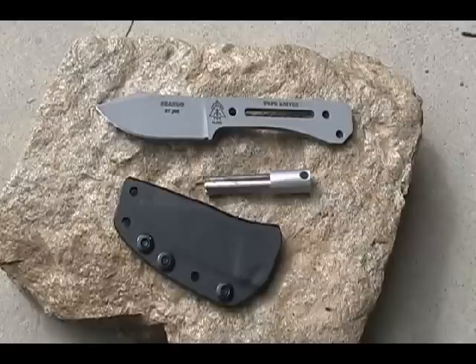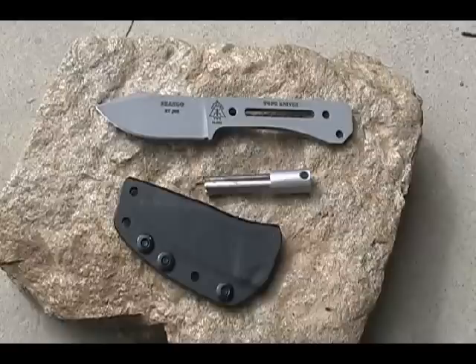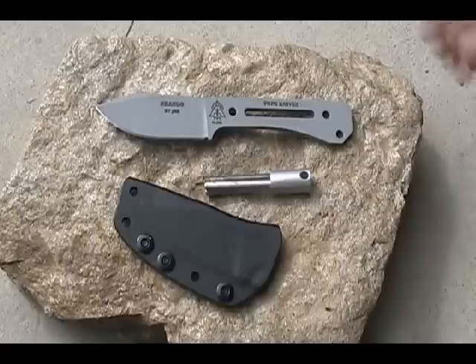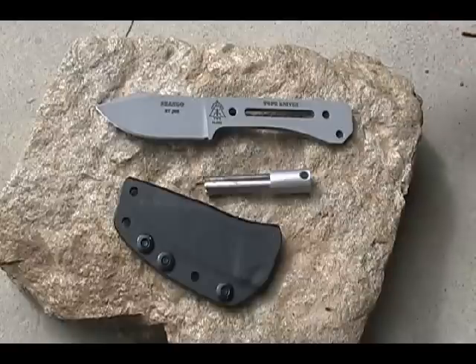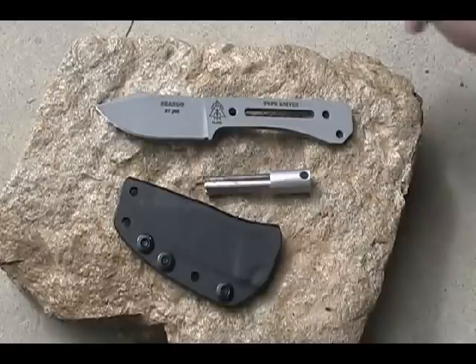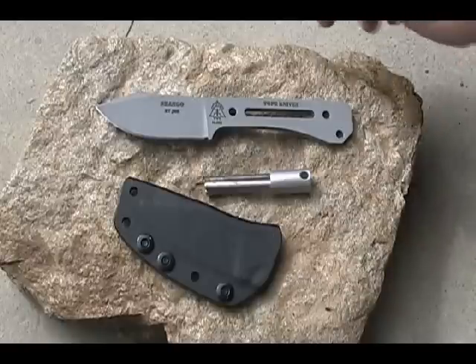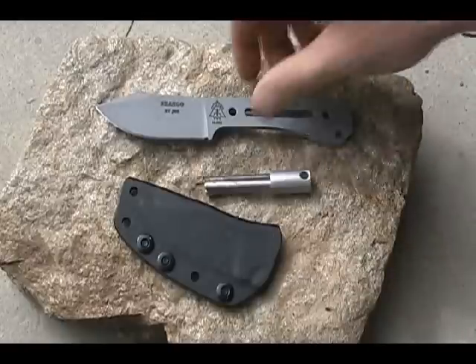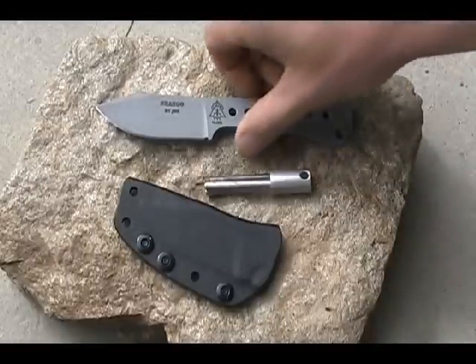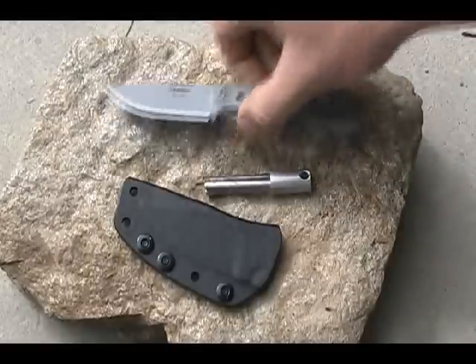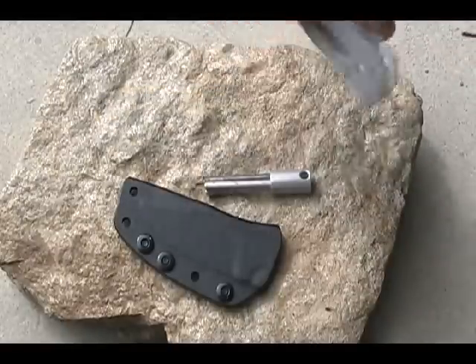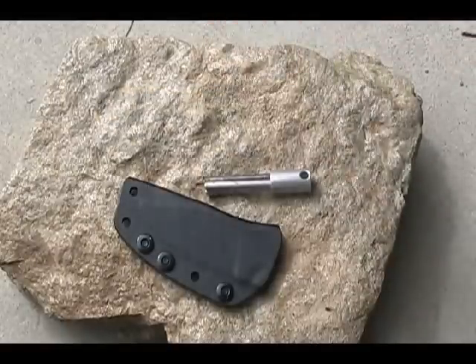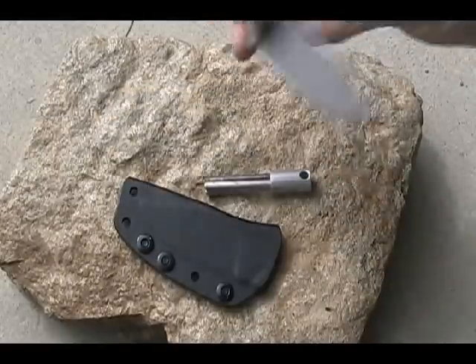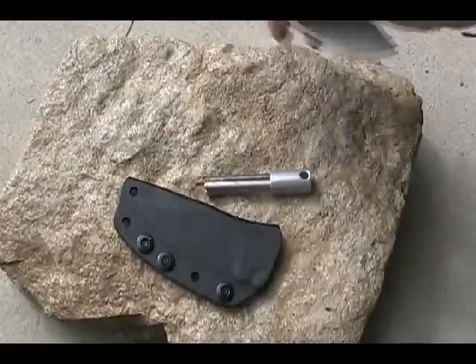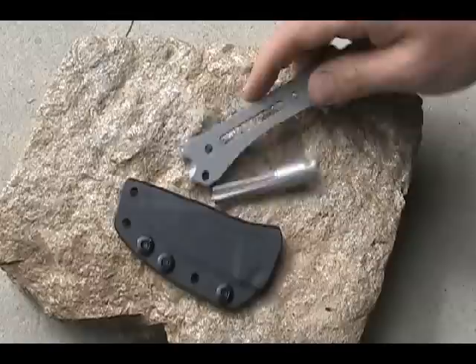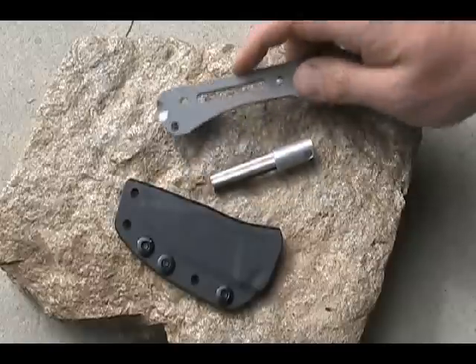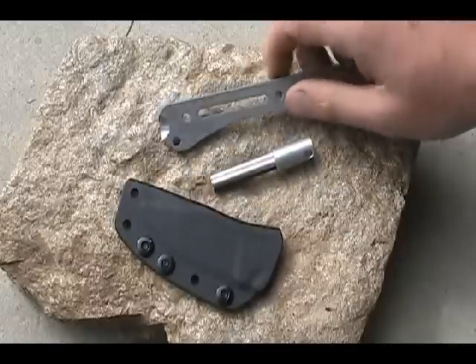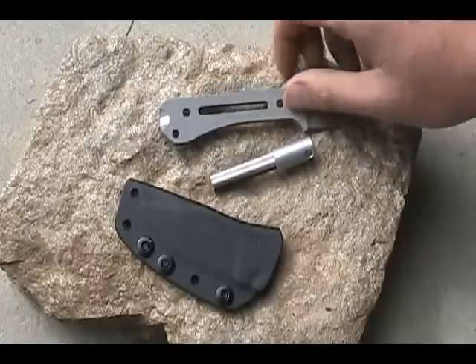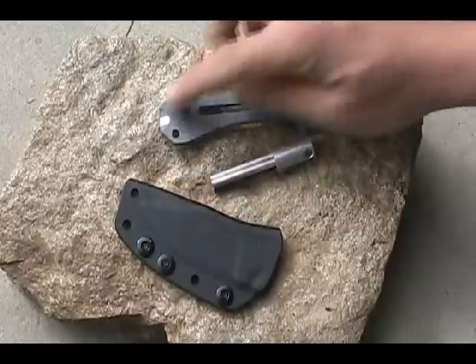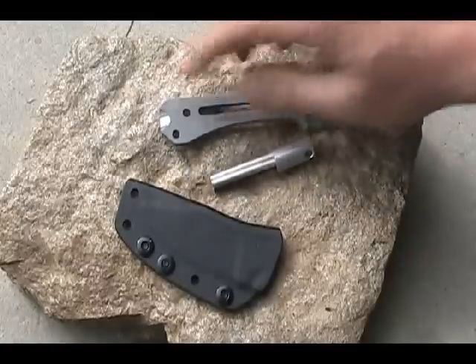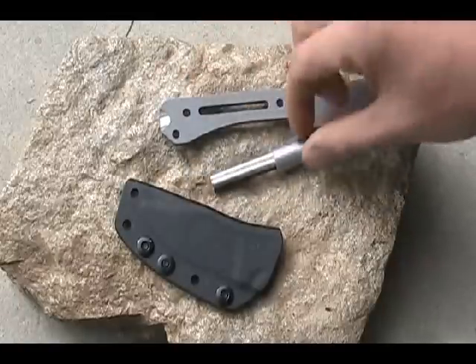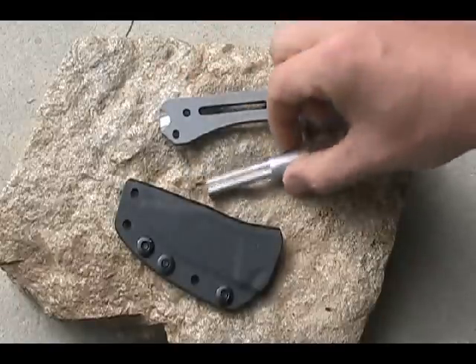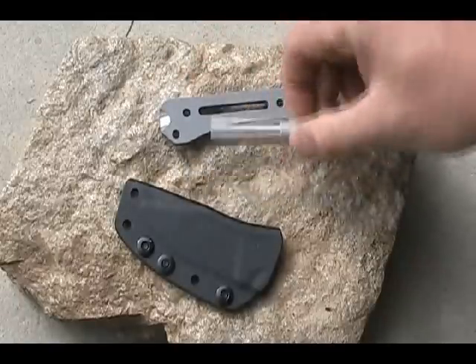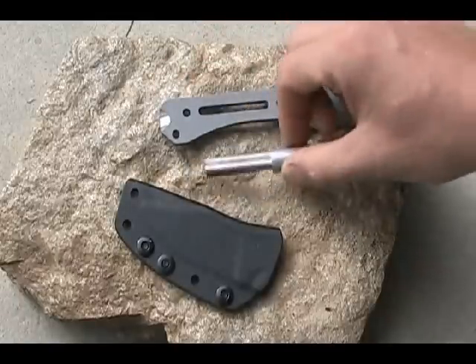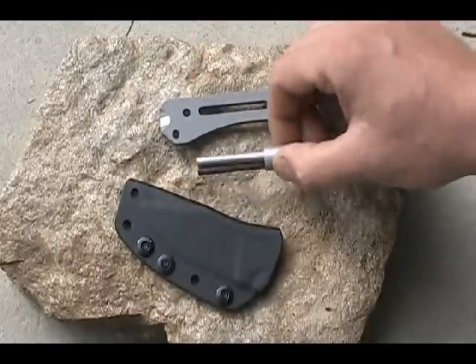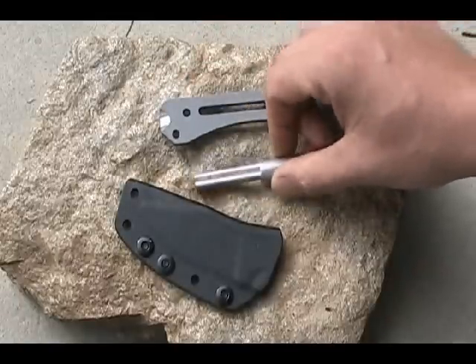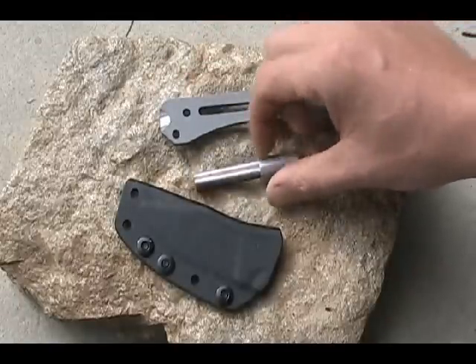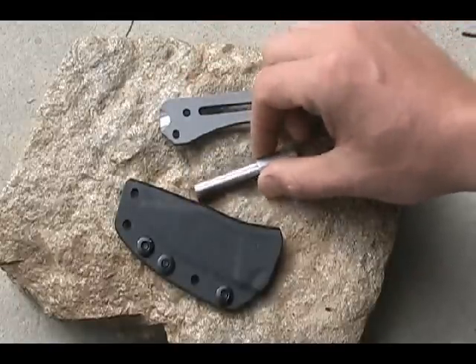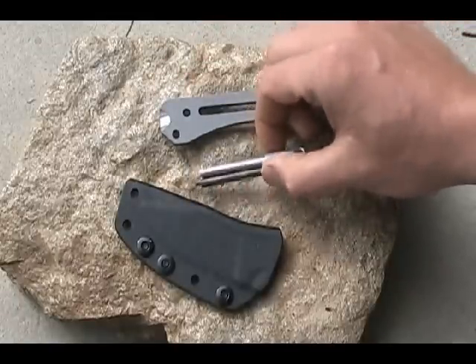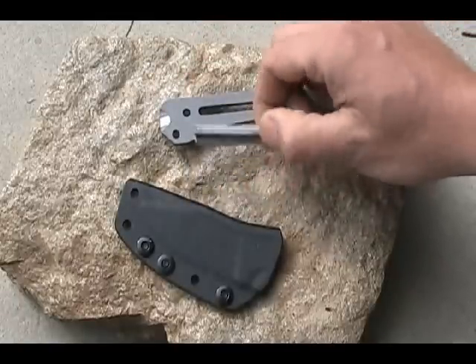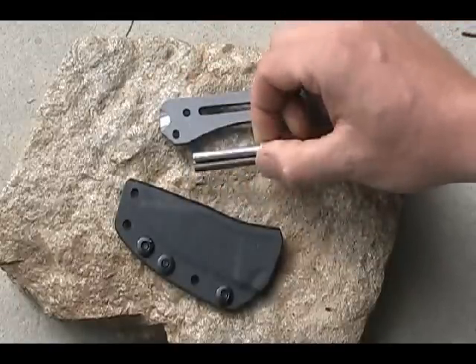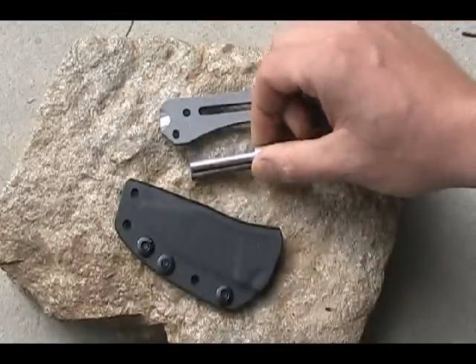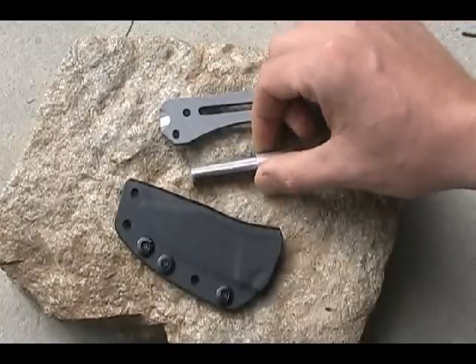This is the Shango by Topps. Today we're going to show you how to use the Shango scraper with the supplied ferro slash magnesium combination rod.